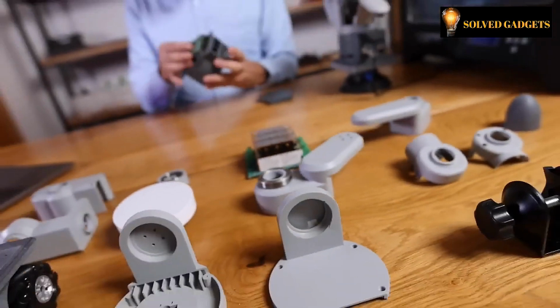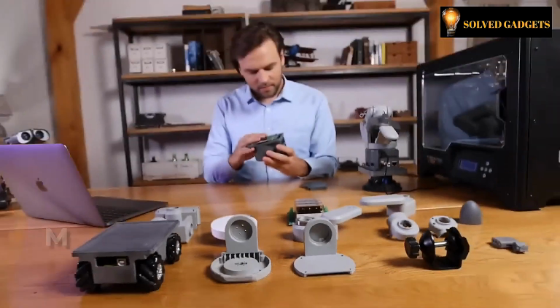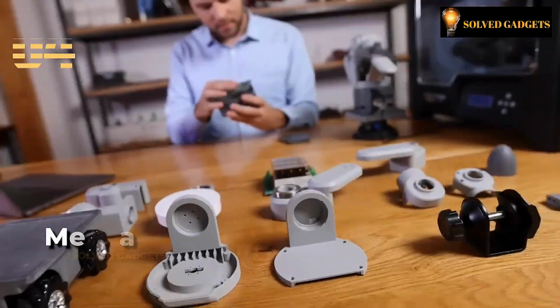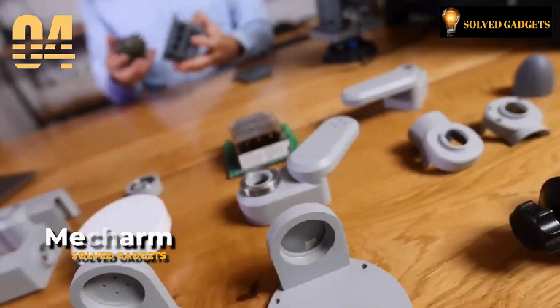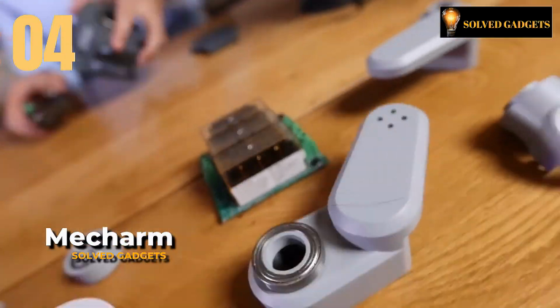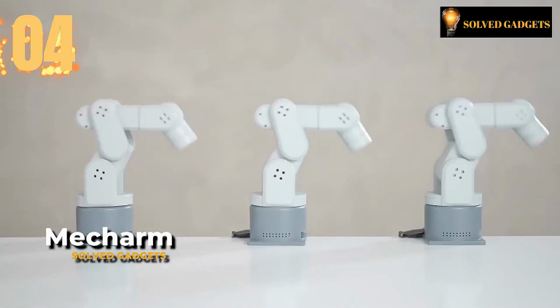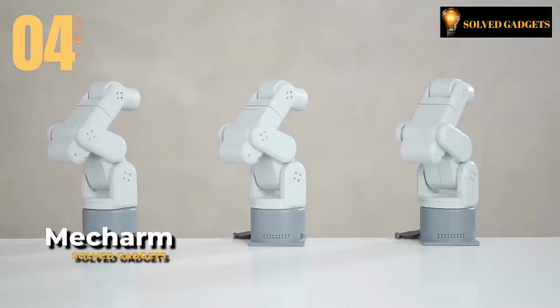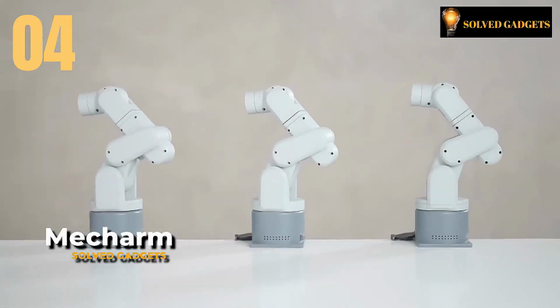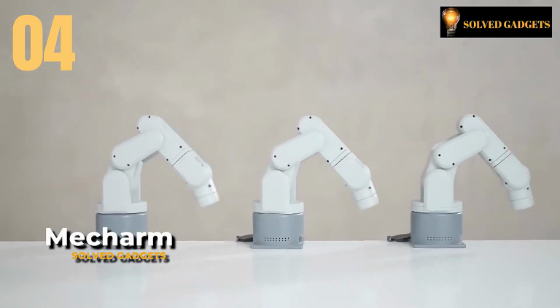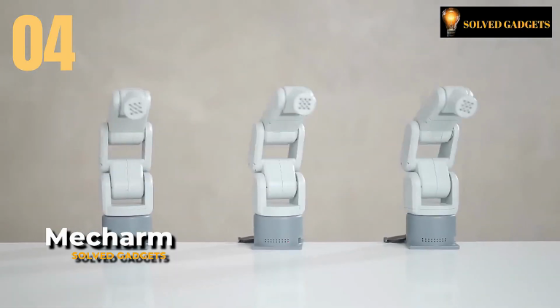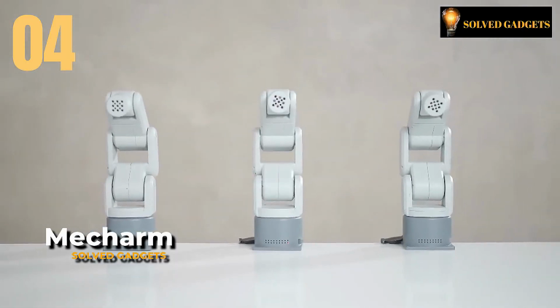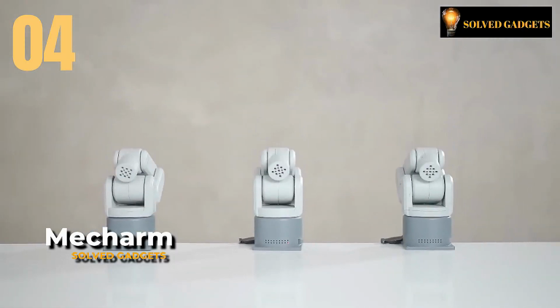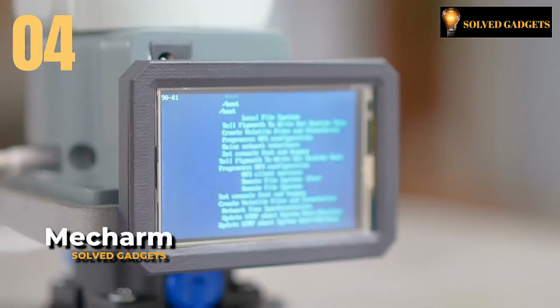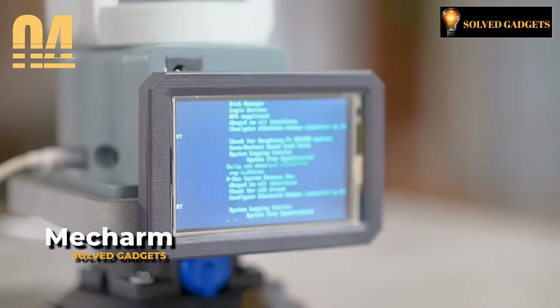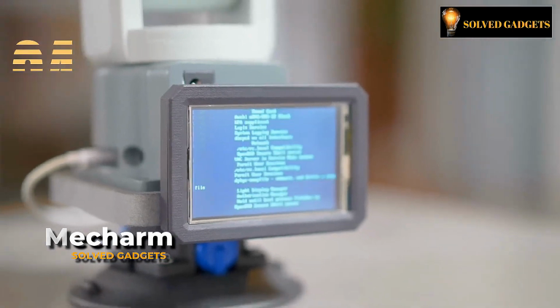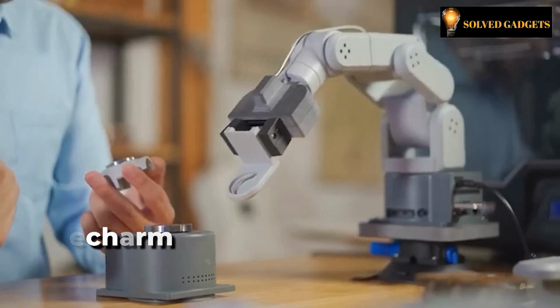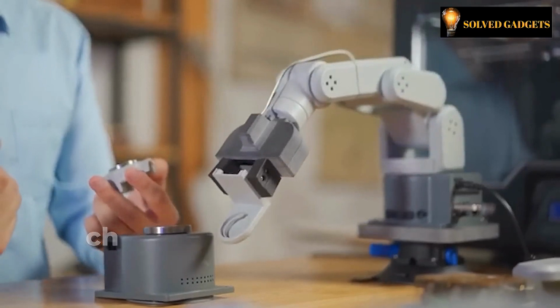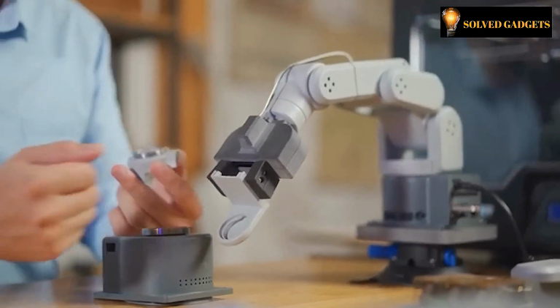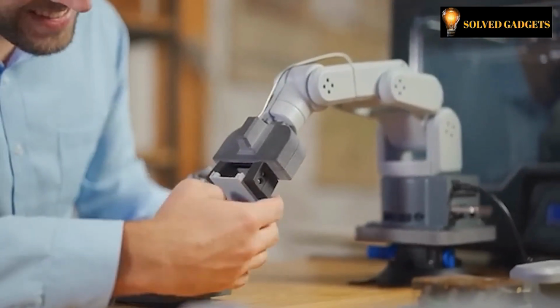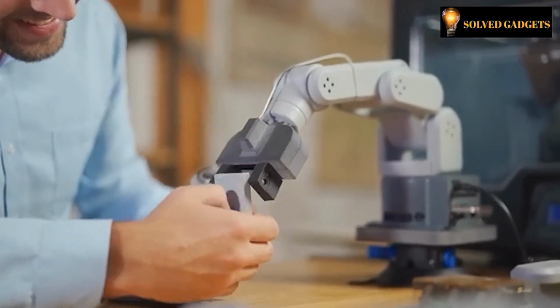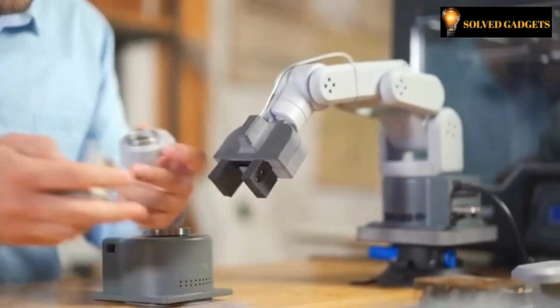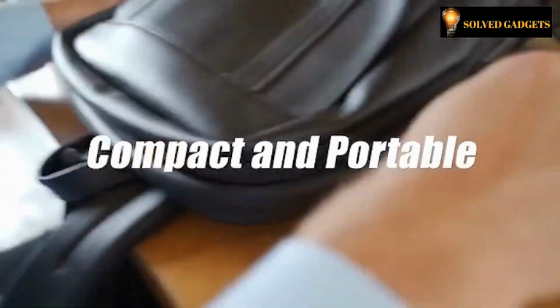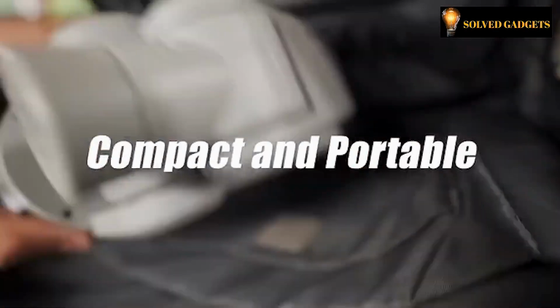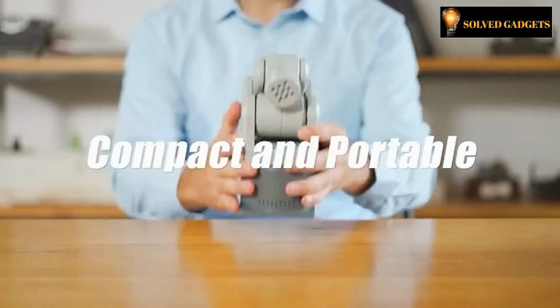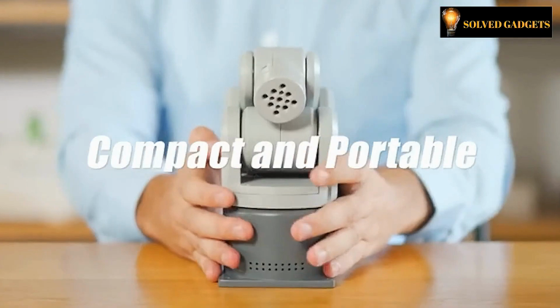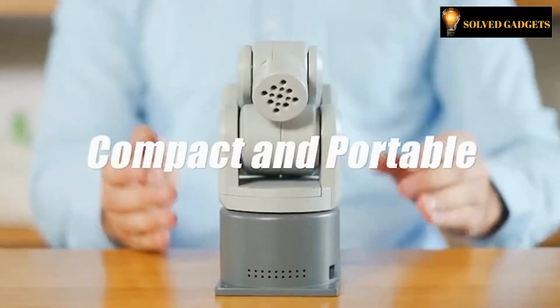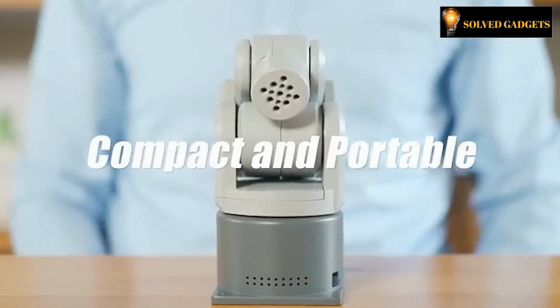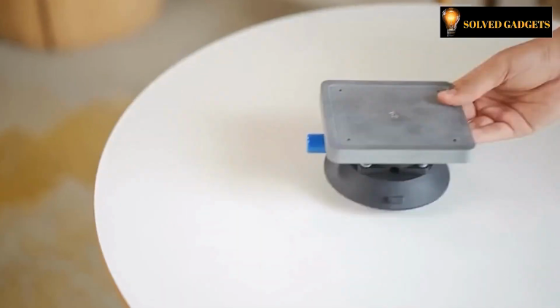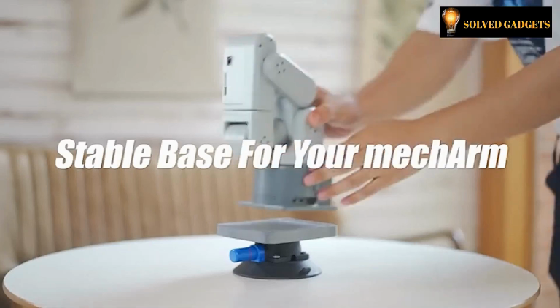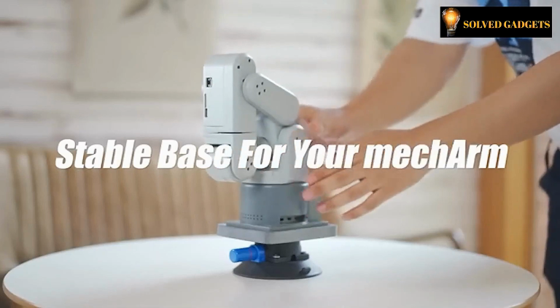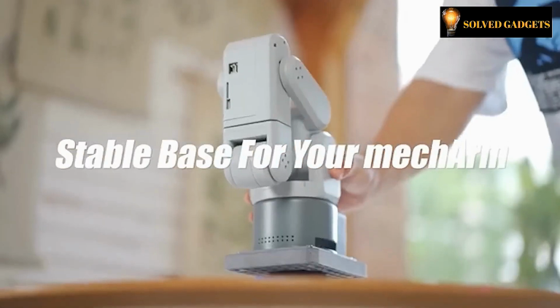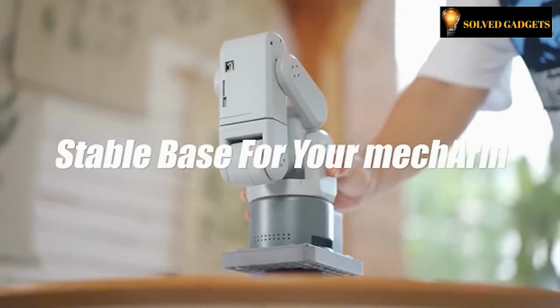This is MechArm. Working at your work area is made much easier by this mechanical arm robot. Six axes have been added to the mechanical arm by its creator, giving it adaptability, range of motion, and responsiveness.